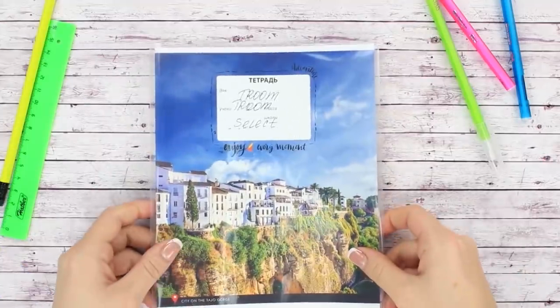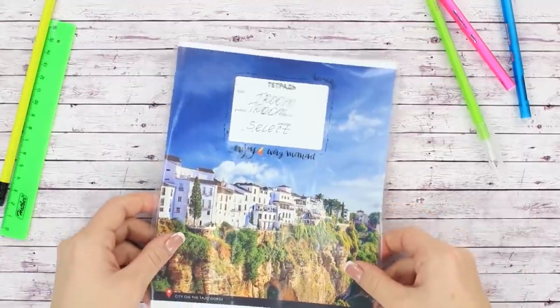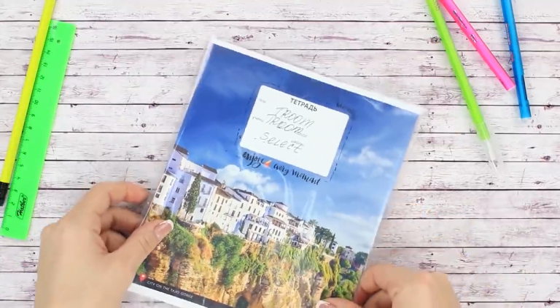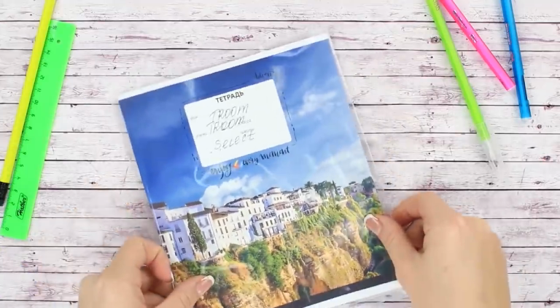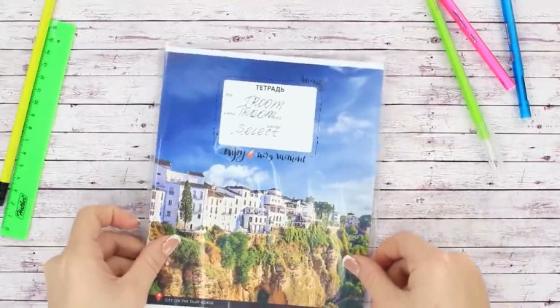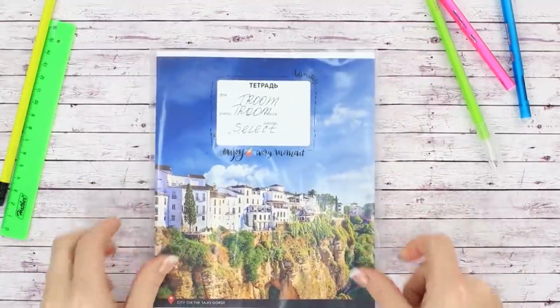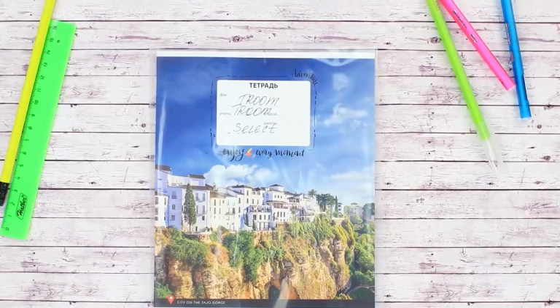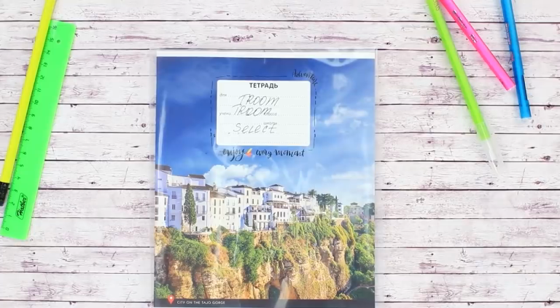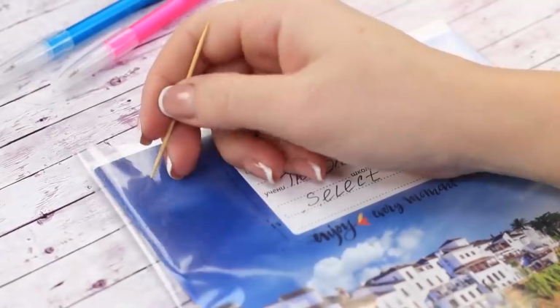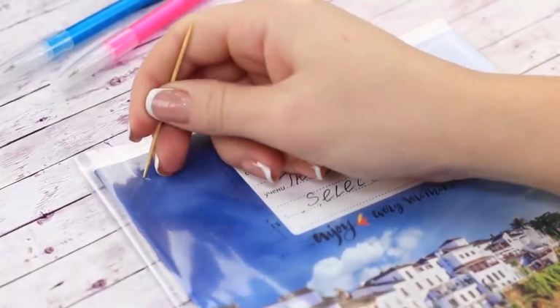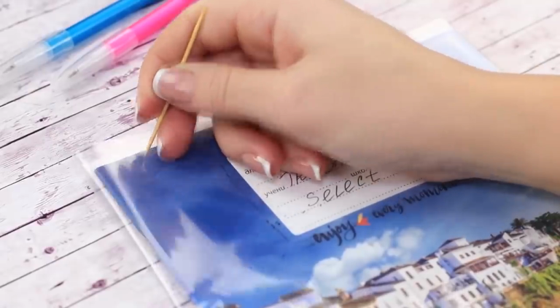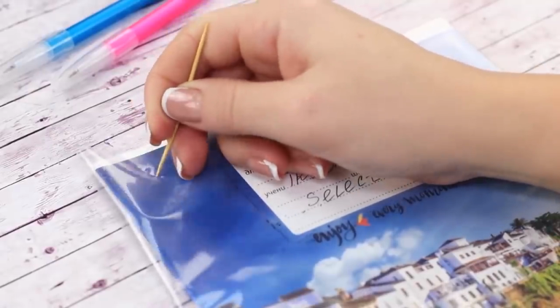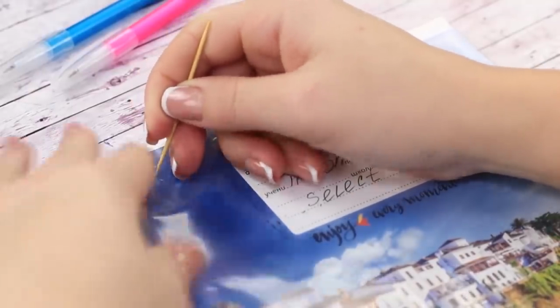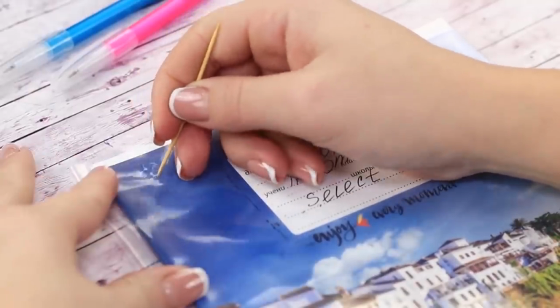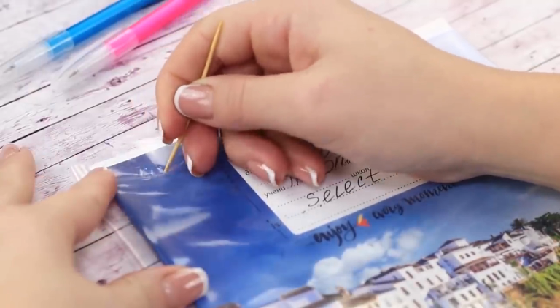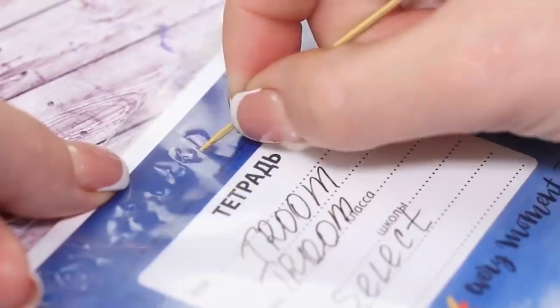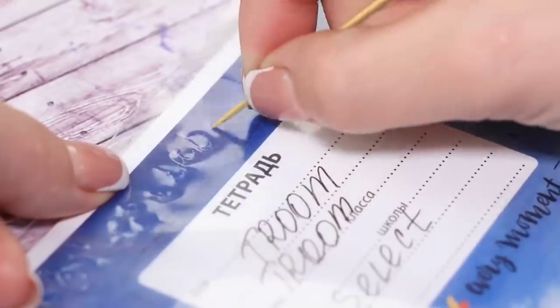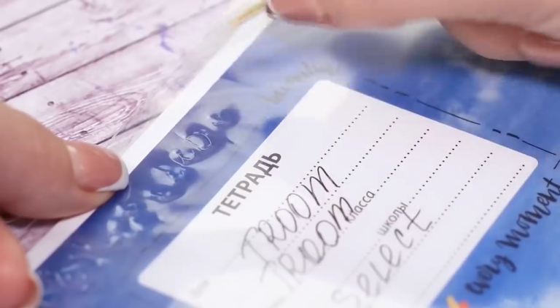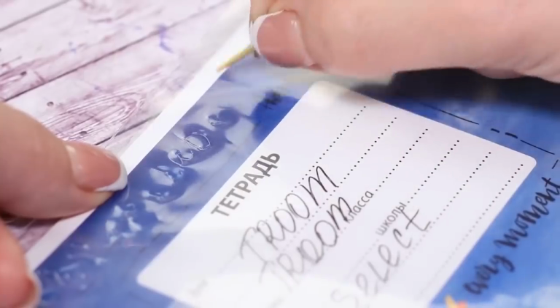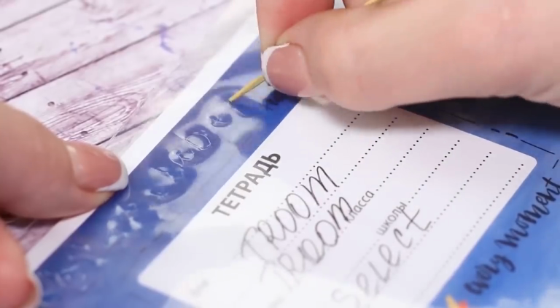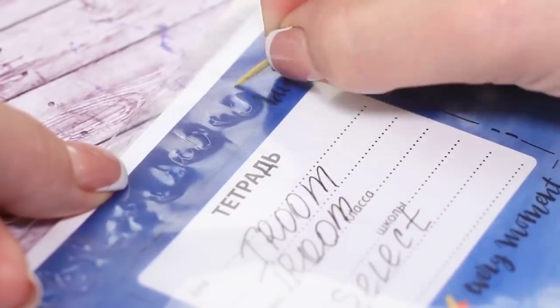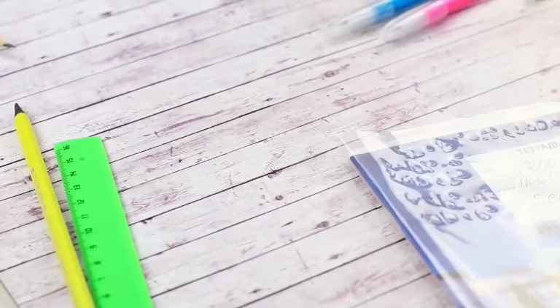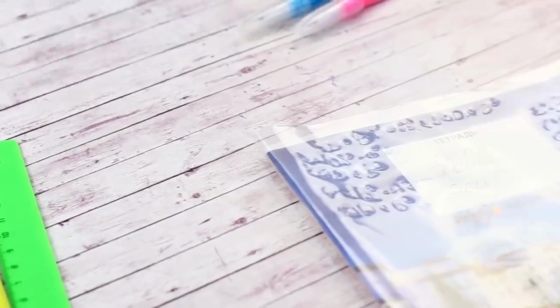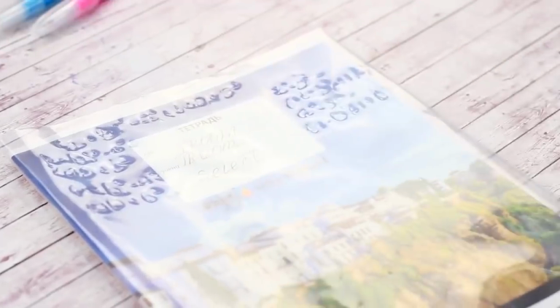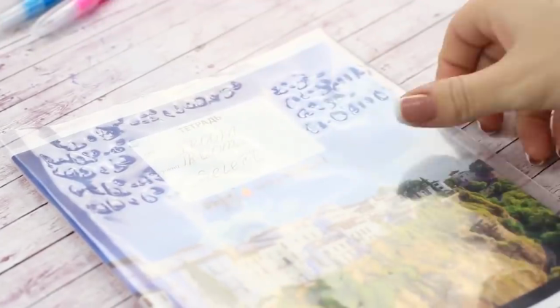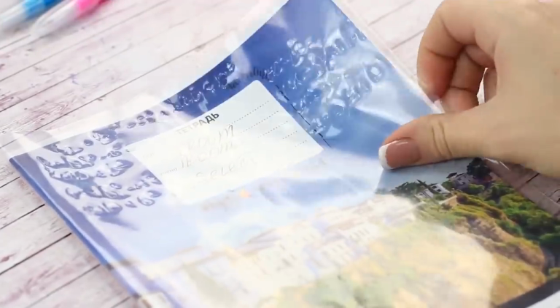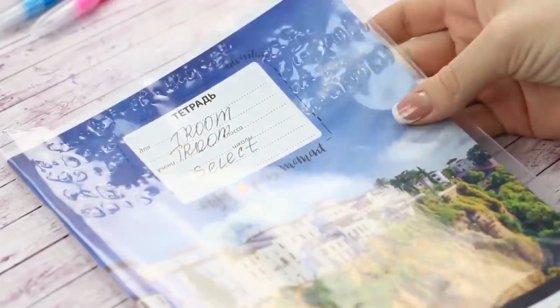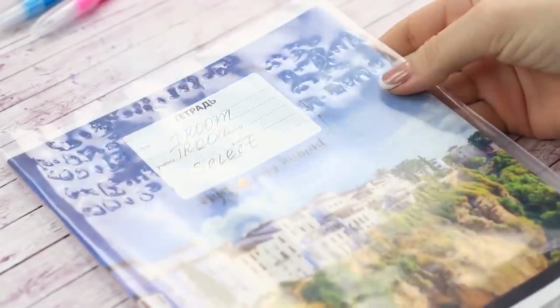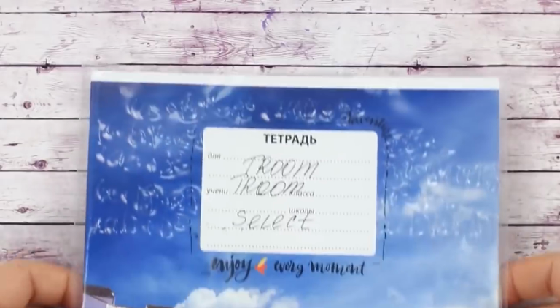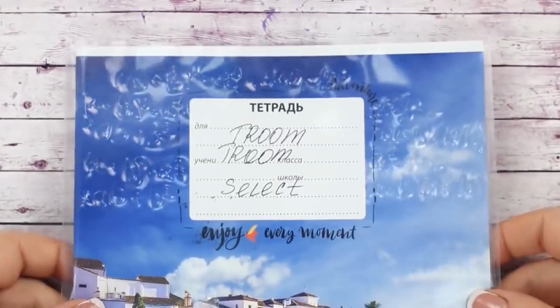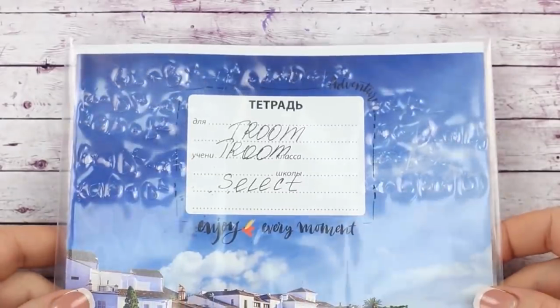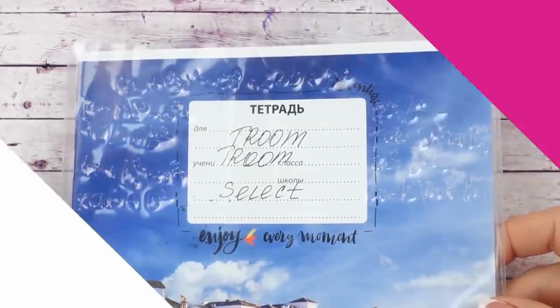Here's another cheat sheet that doesn't need any additional supplies. Get a notebook with a transparent cover and draw the formulas on it with a toothpick. We can clearly see the formulas if we look at the cover at an angle. It's better not to give your notebook to the teacher in this case.